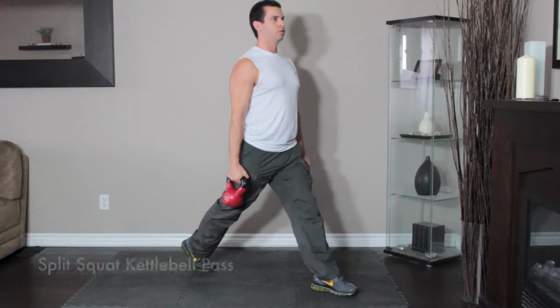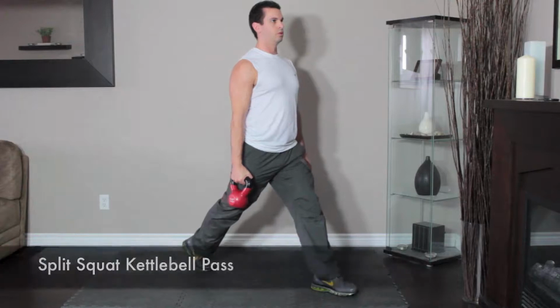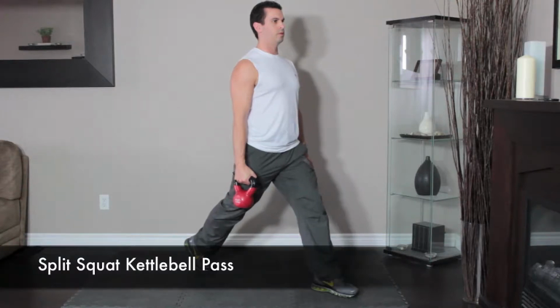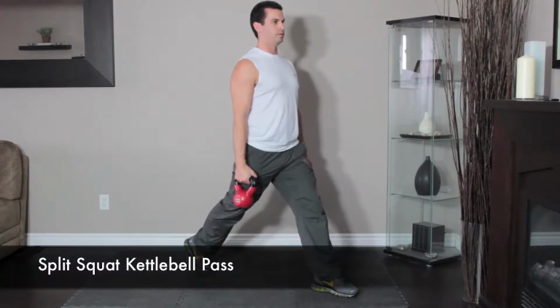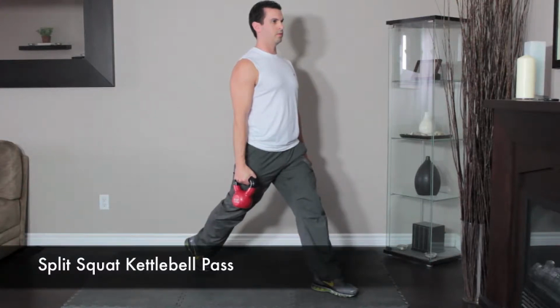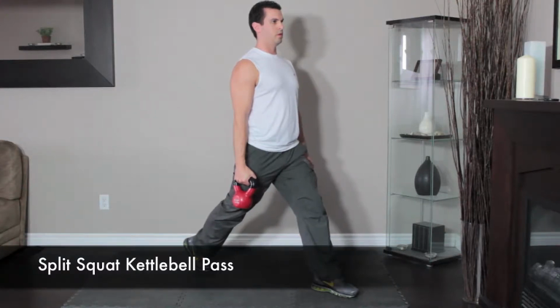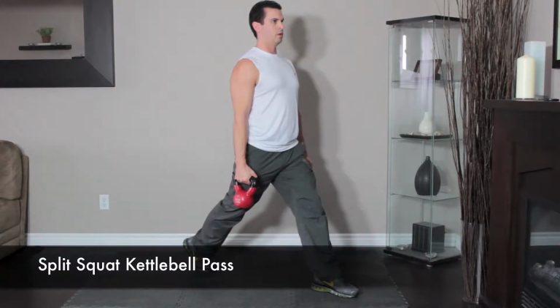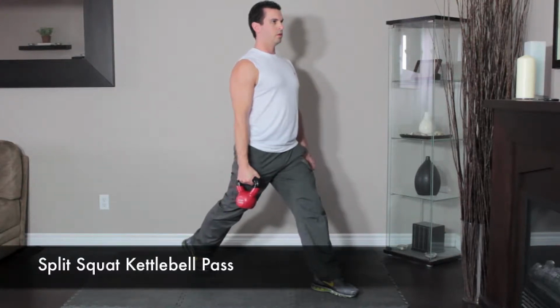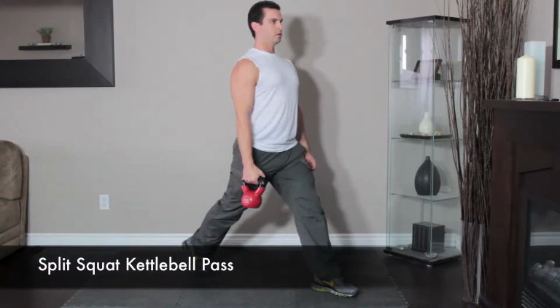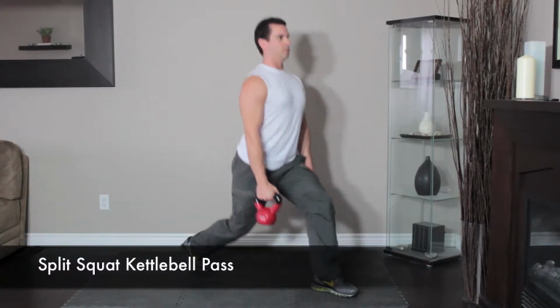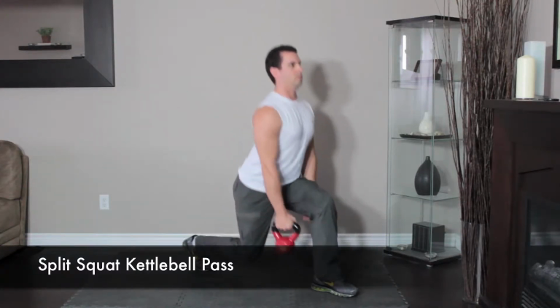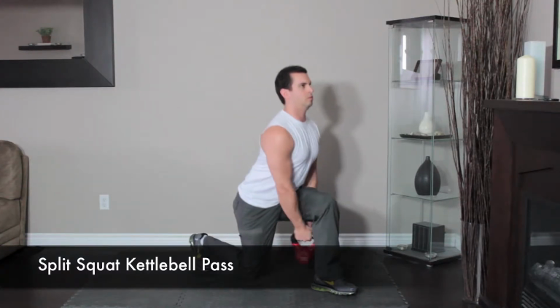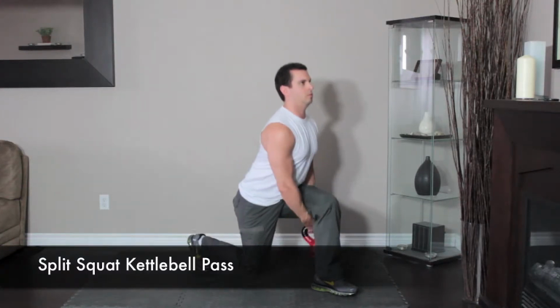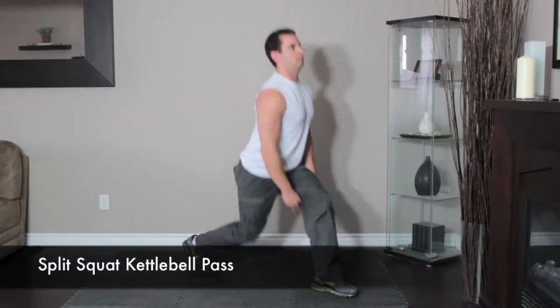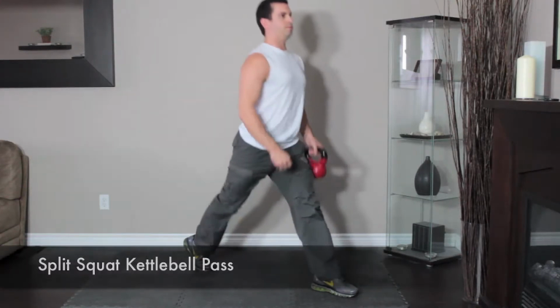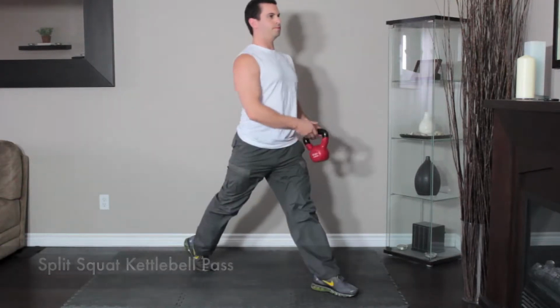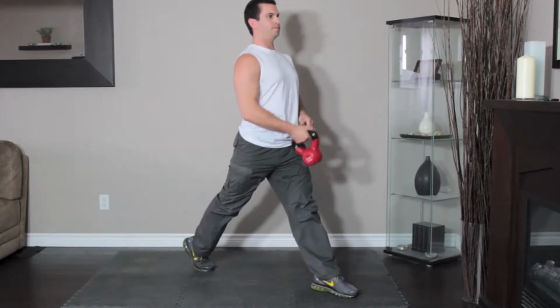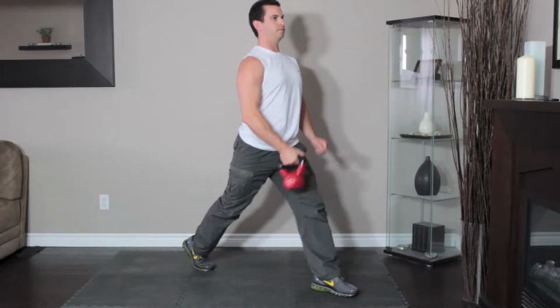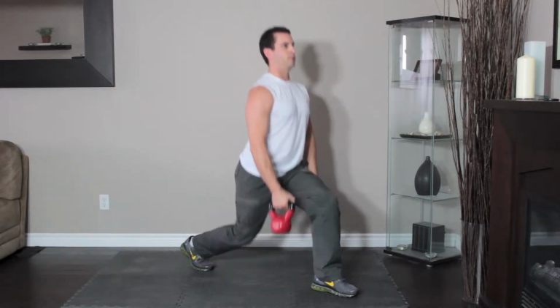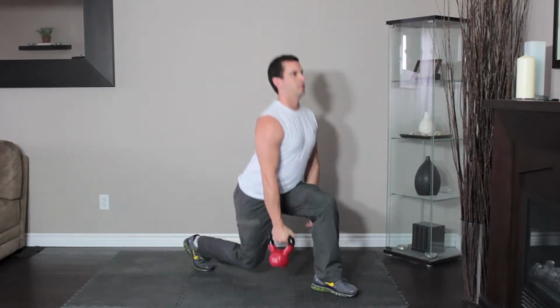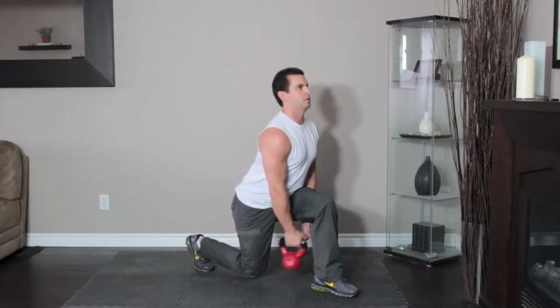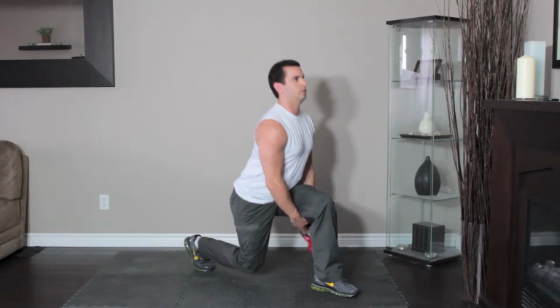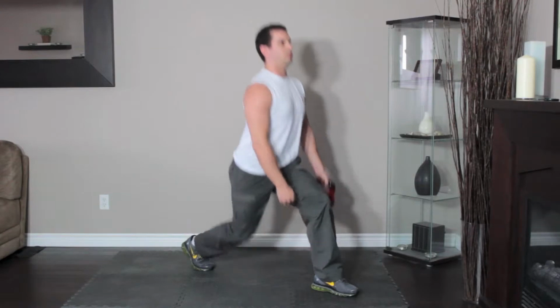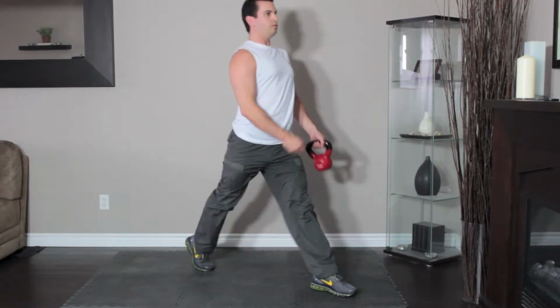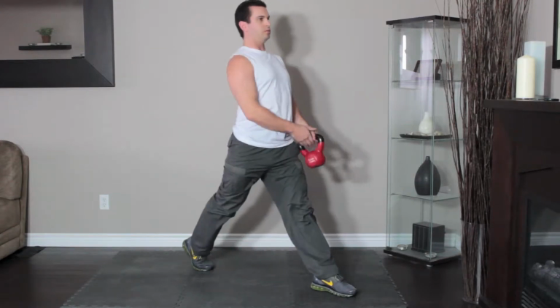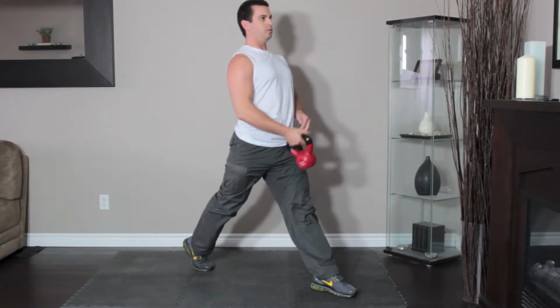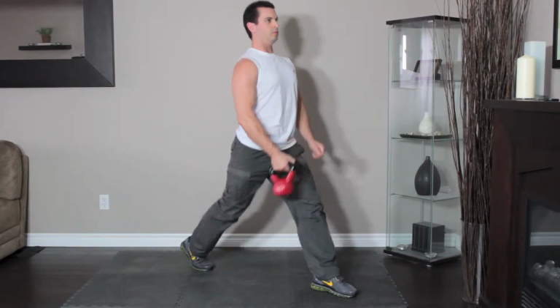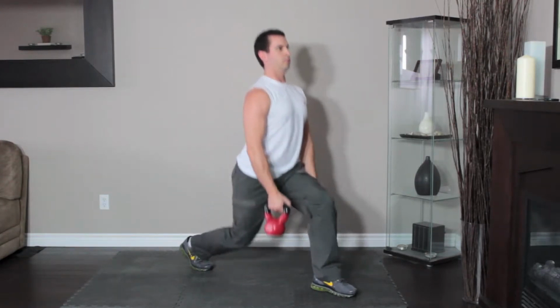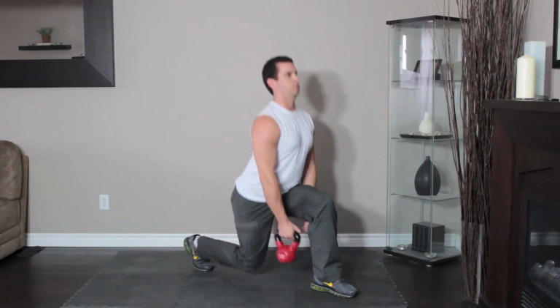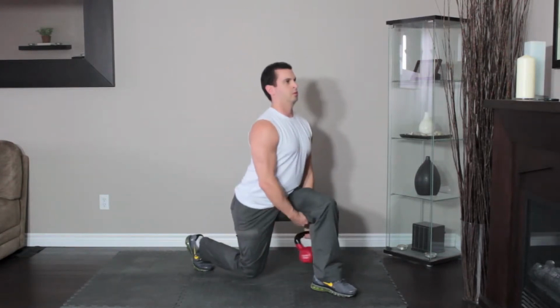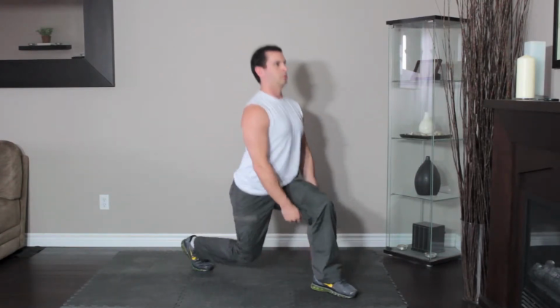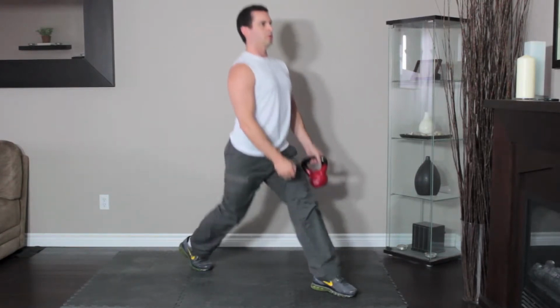Hold the kettlebell in your right hand, arms at your sides, palms facing in. Stand with your left foot two to three feet in front of your right, back heel off the floor.